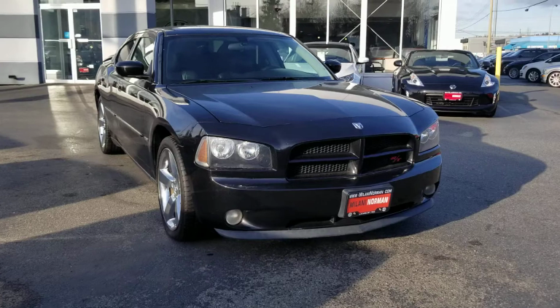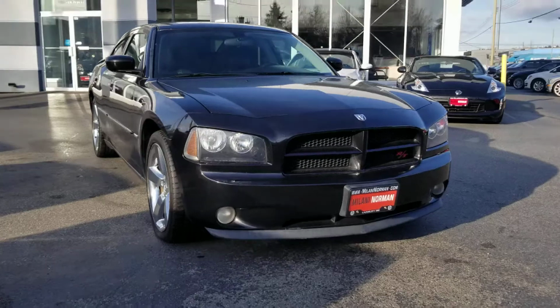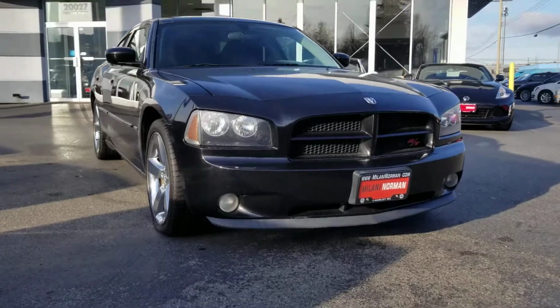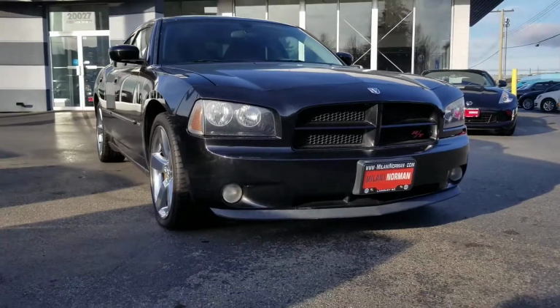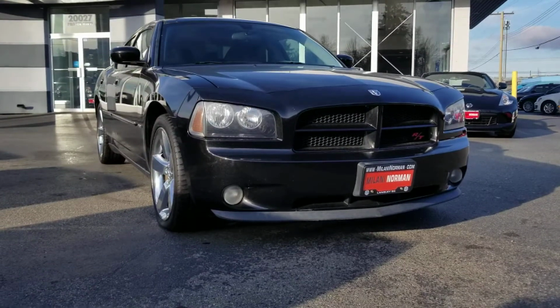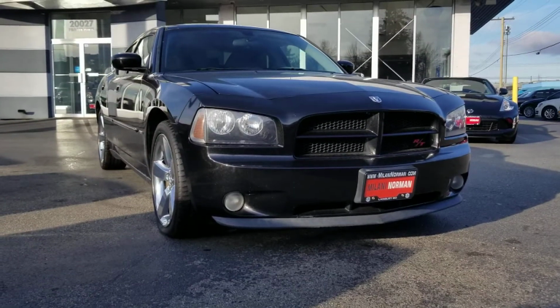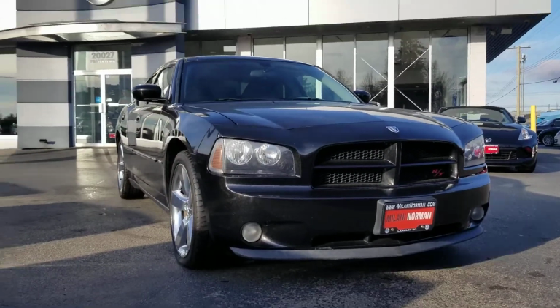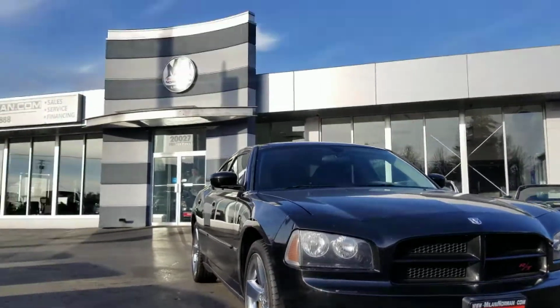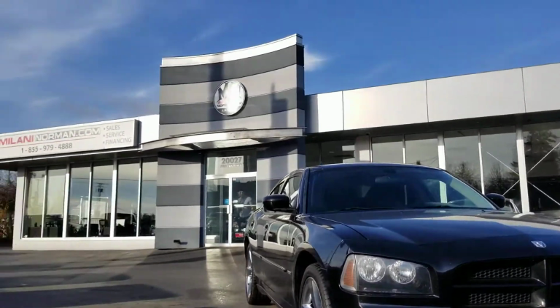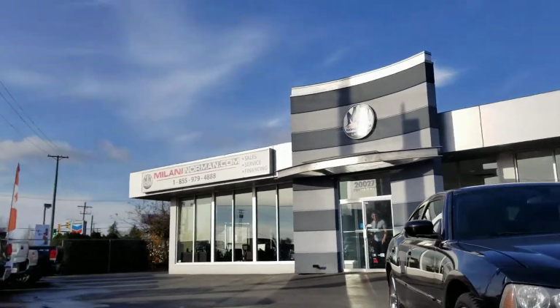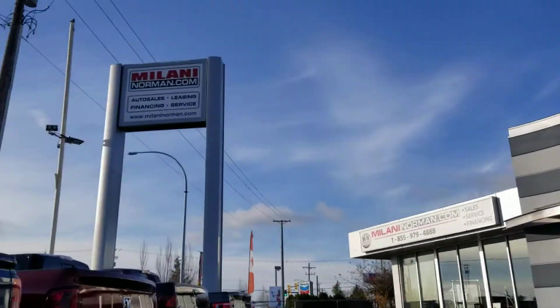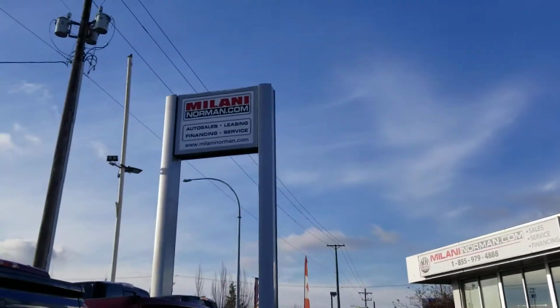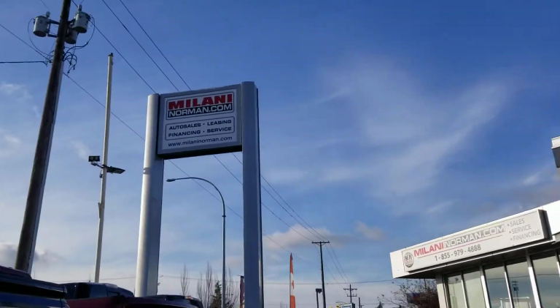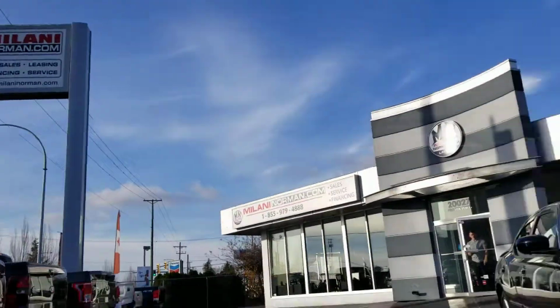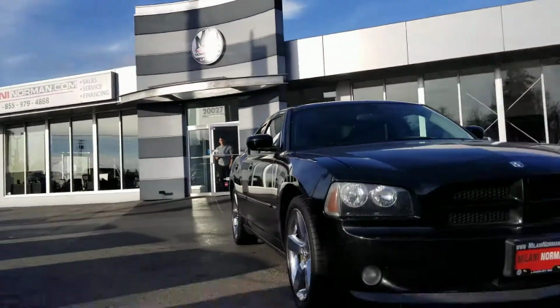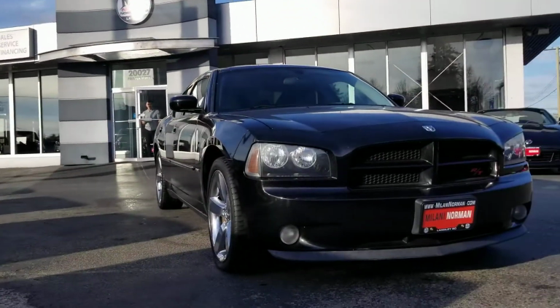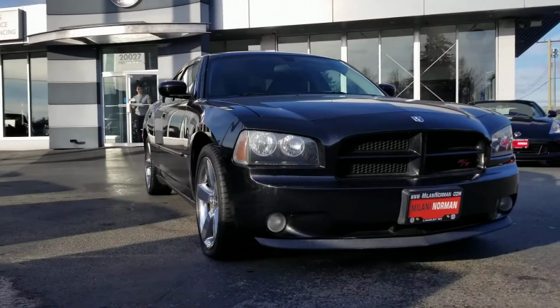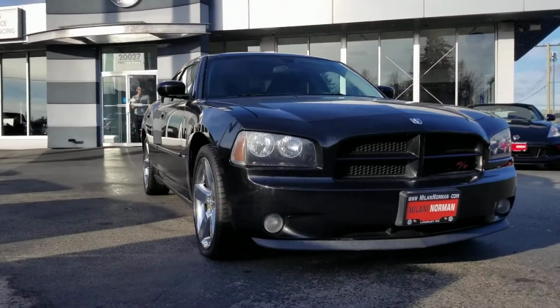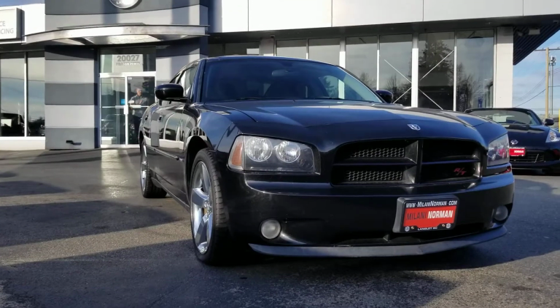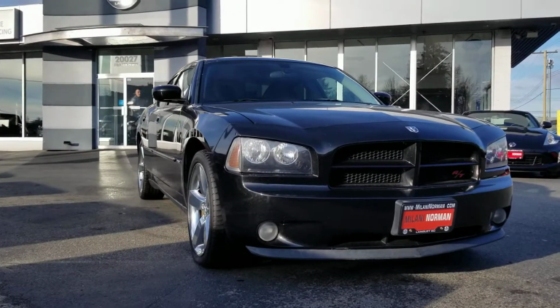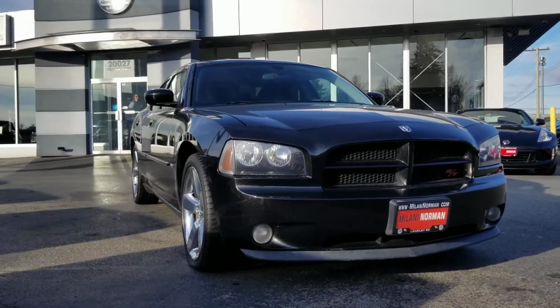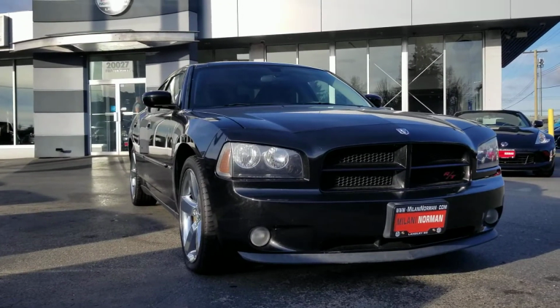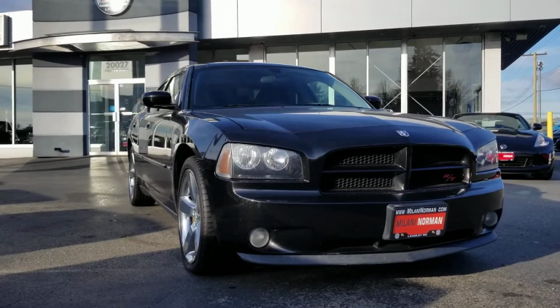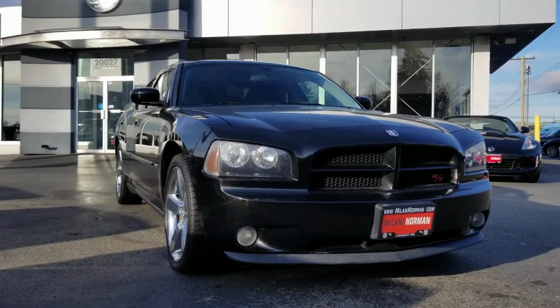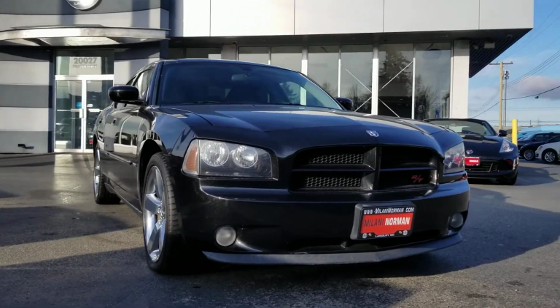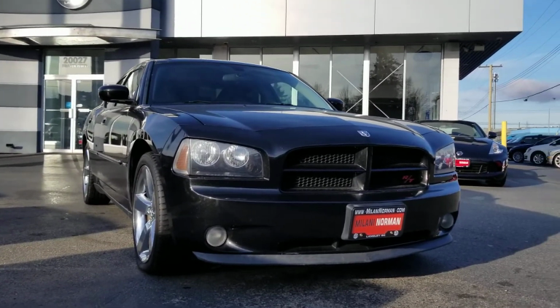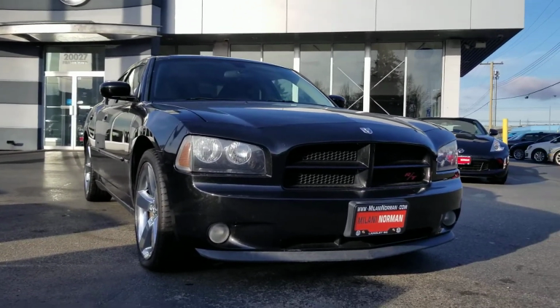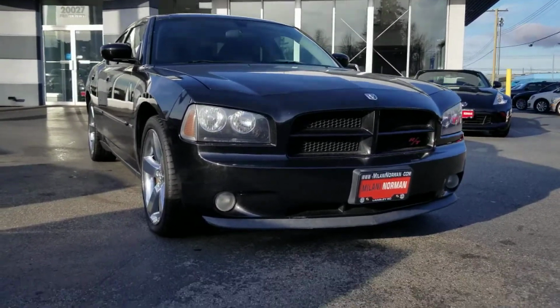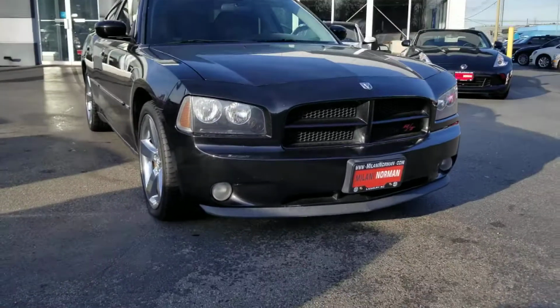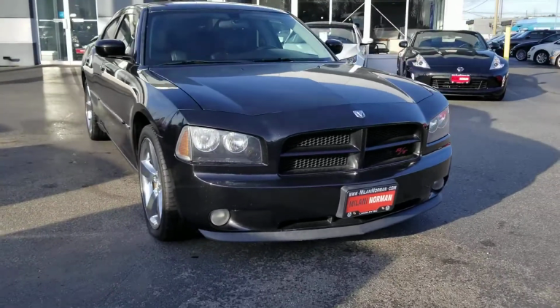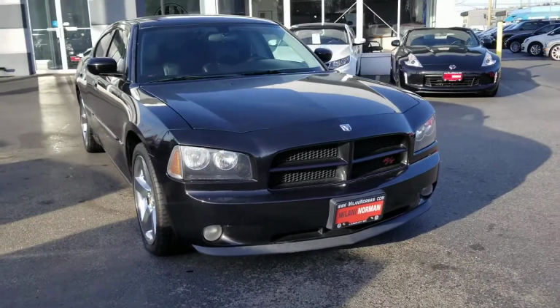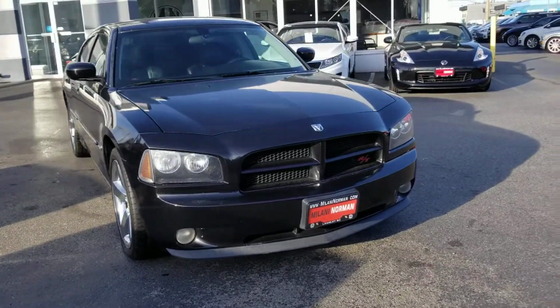Hey guys, this is Danny at Milani Norman Auto Sales here in Langley, British Columbia.